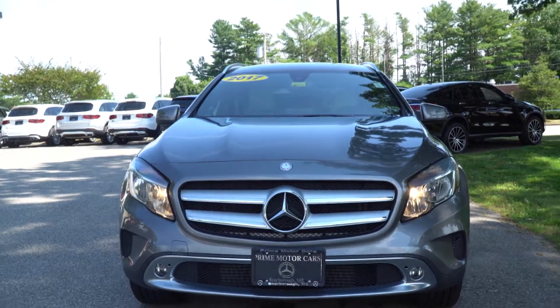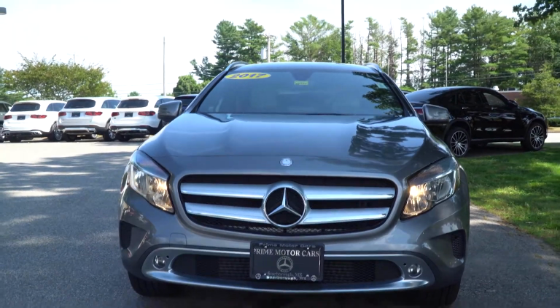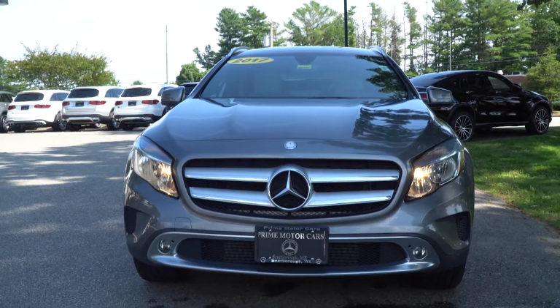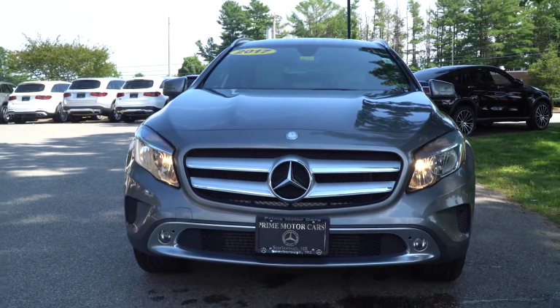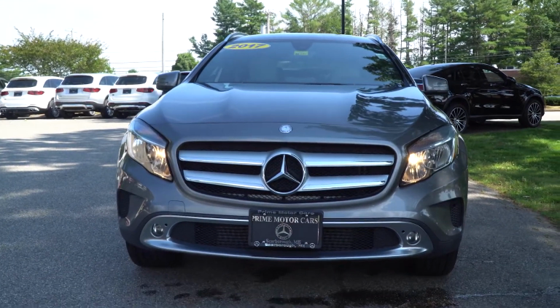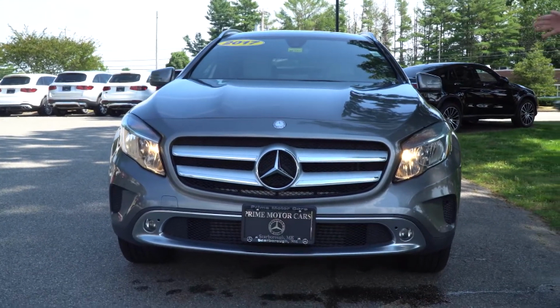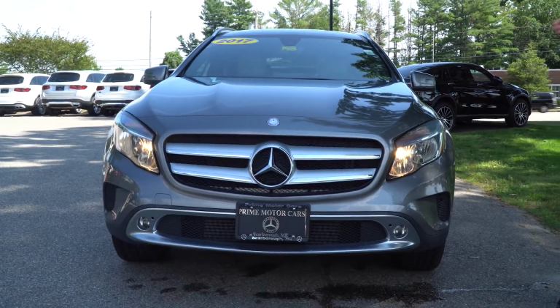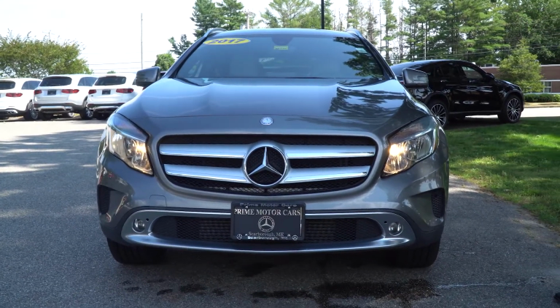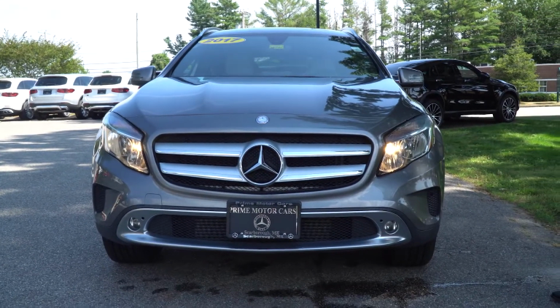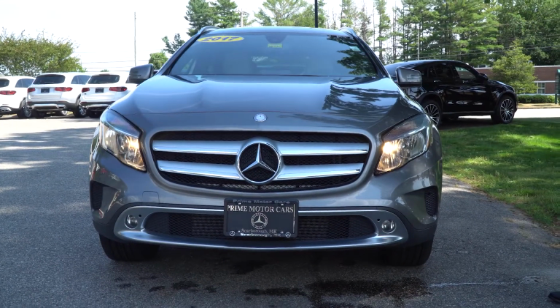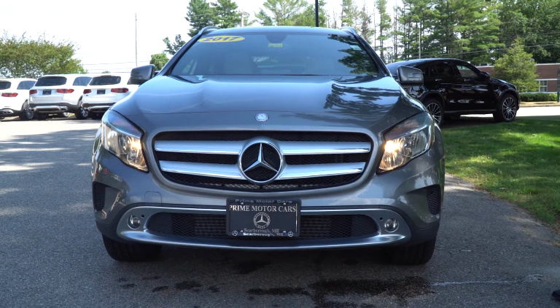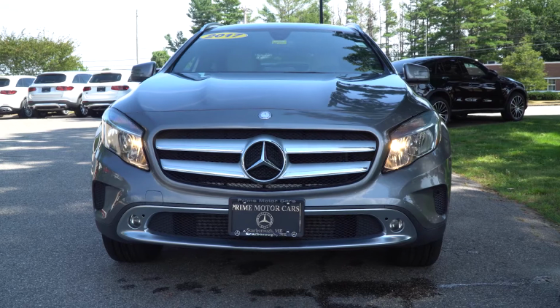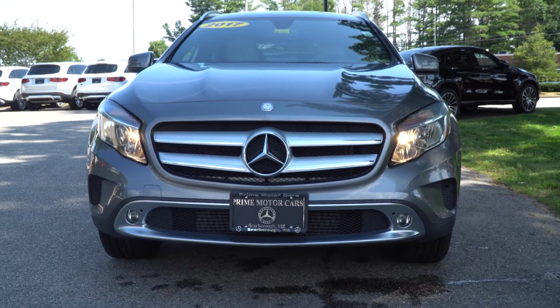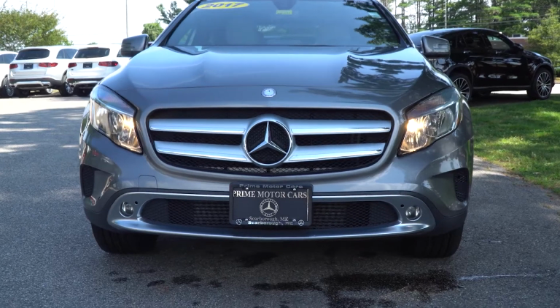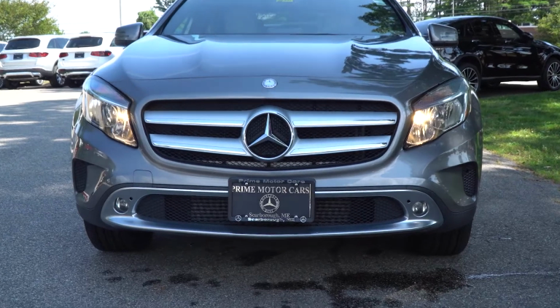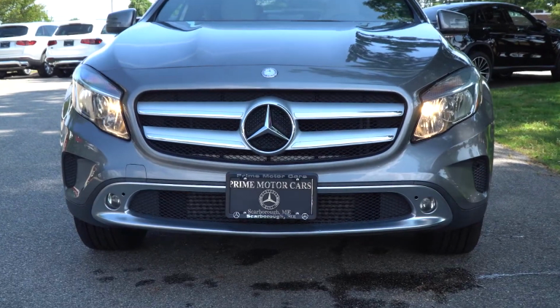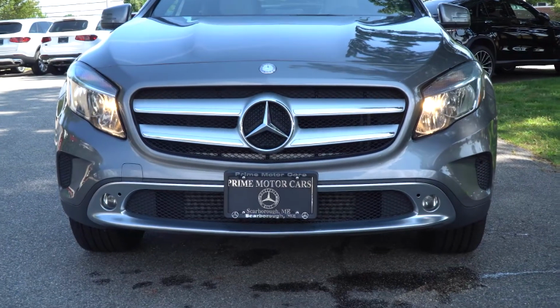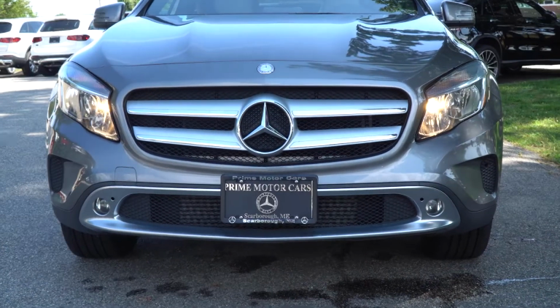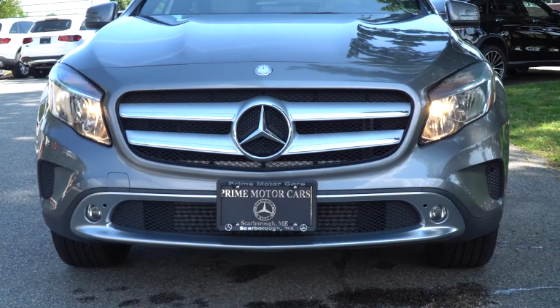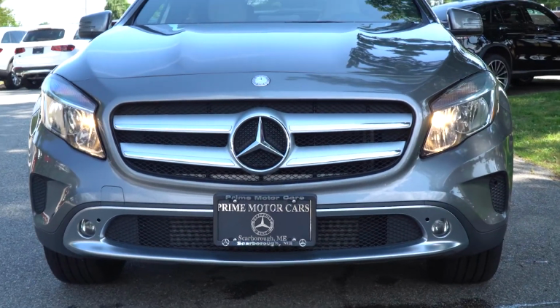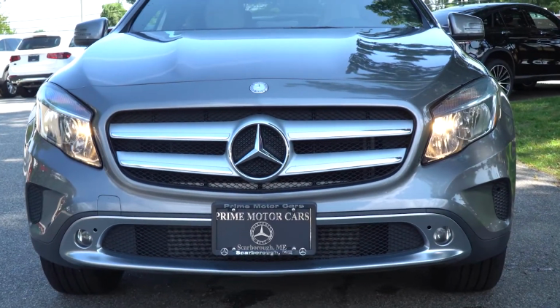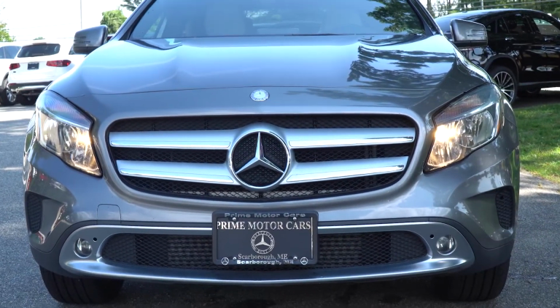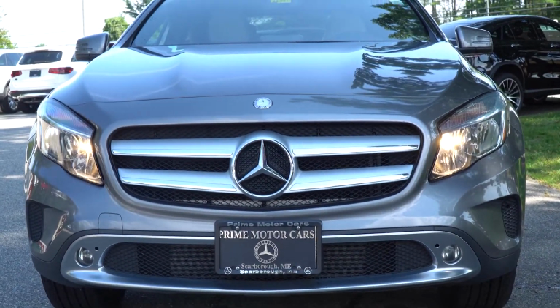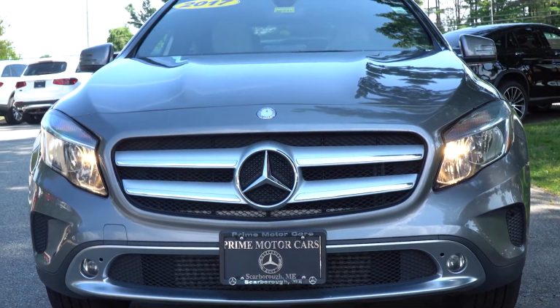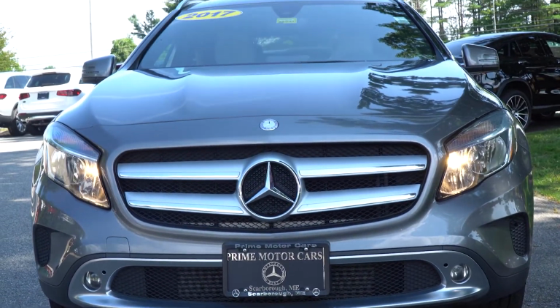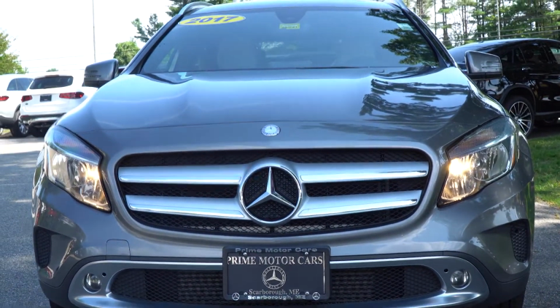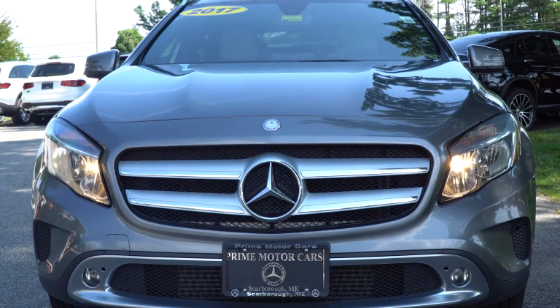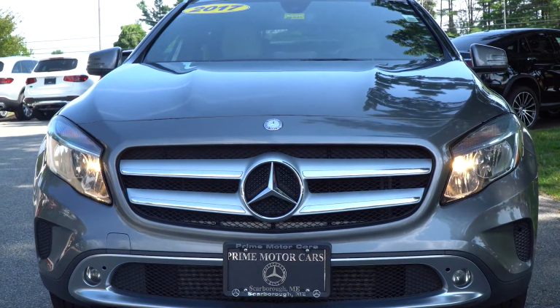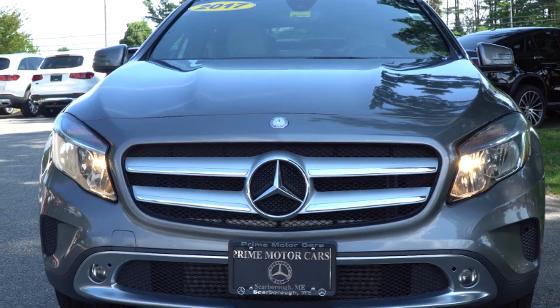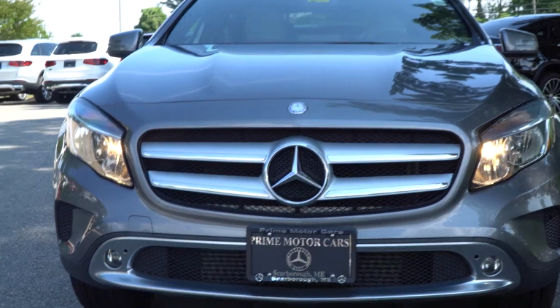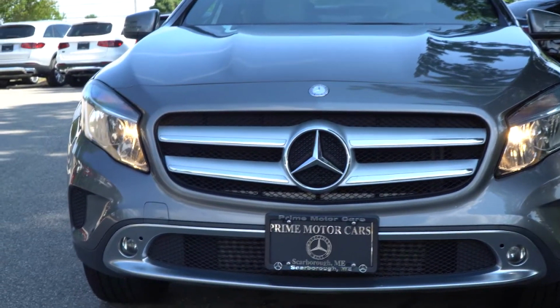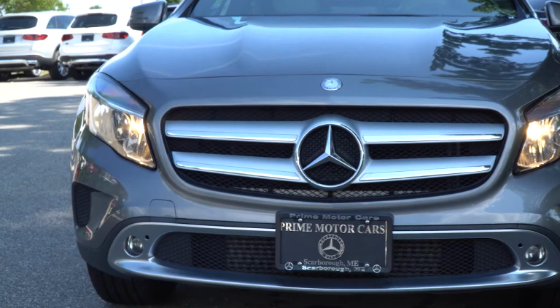Beautiful, beautiful car. You do see it here in mountain grey with a crystal grey interior, but we can get to the interior here shortly once we go over the outside.